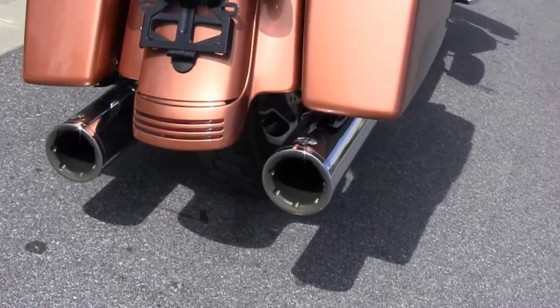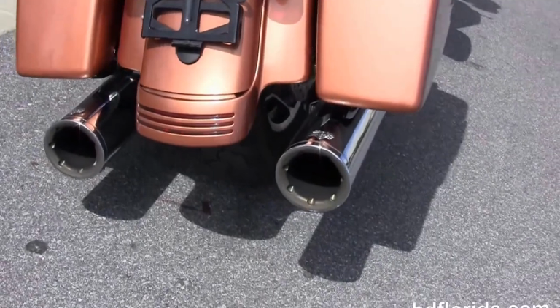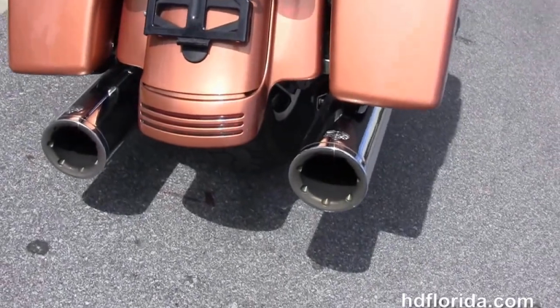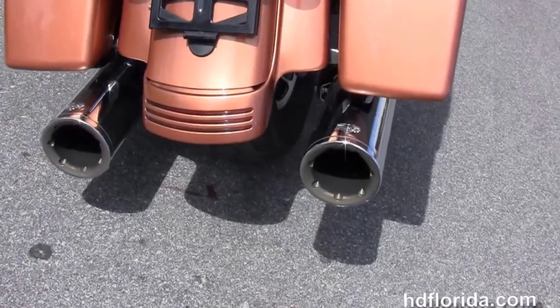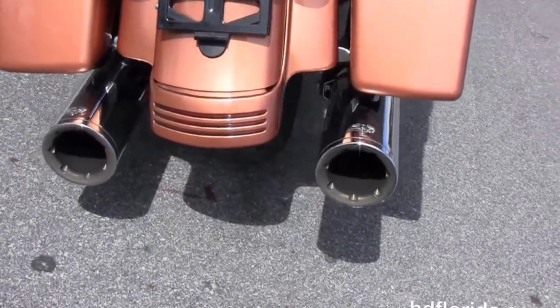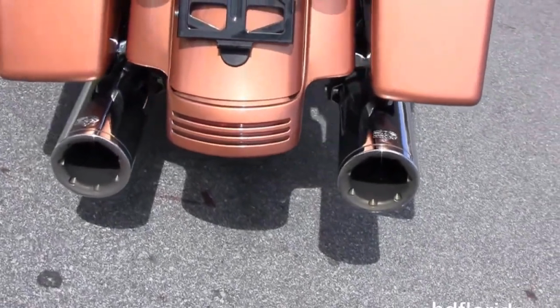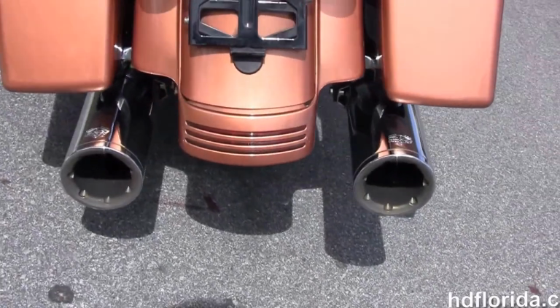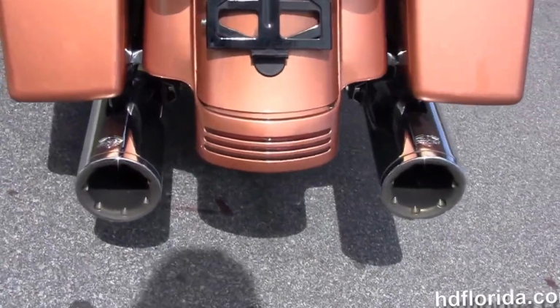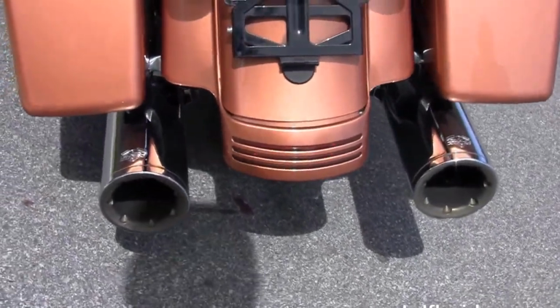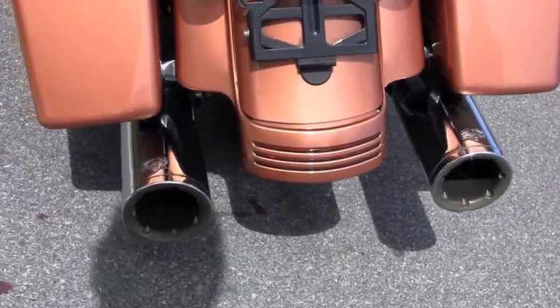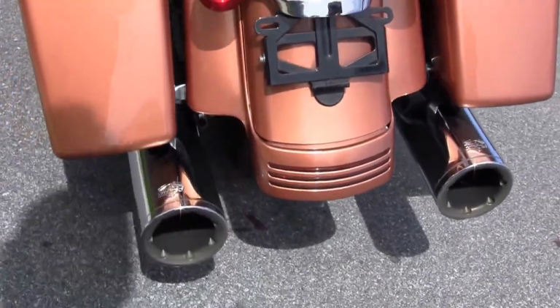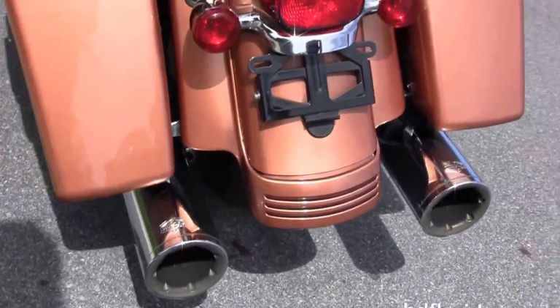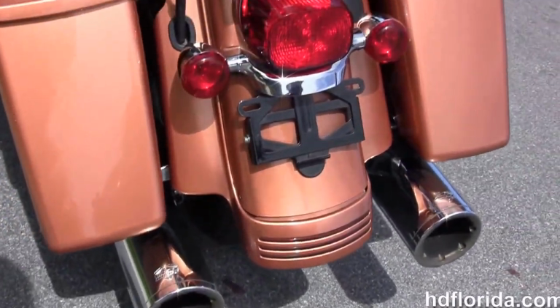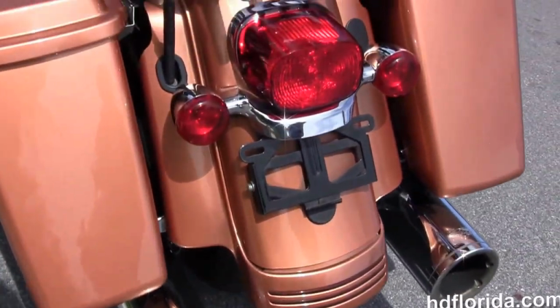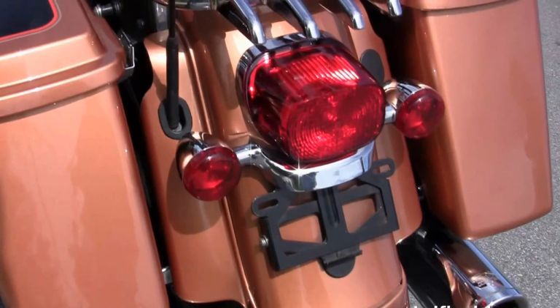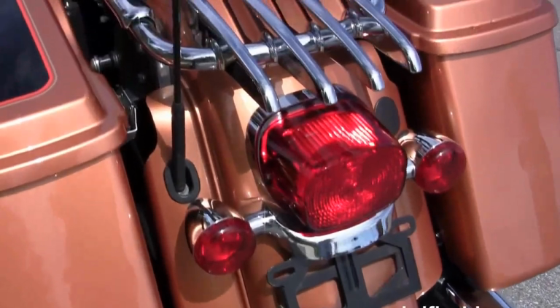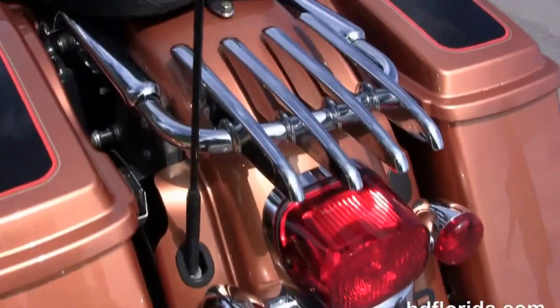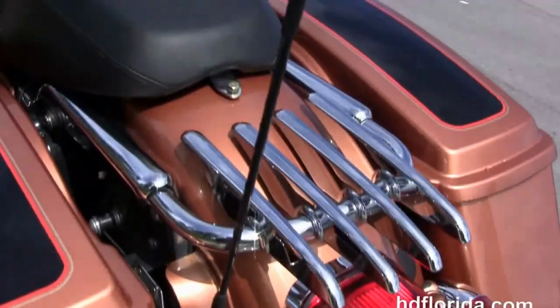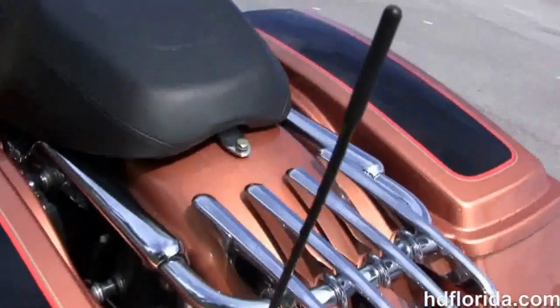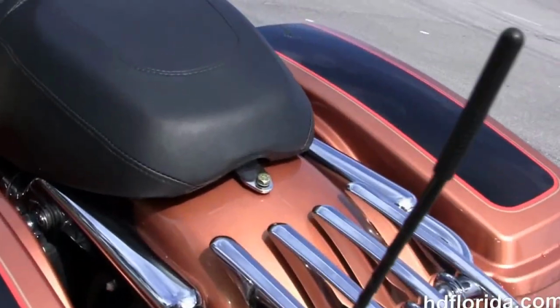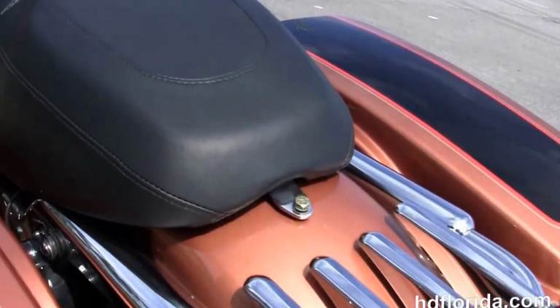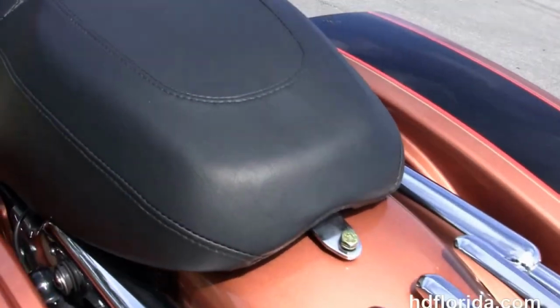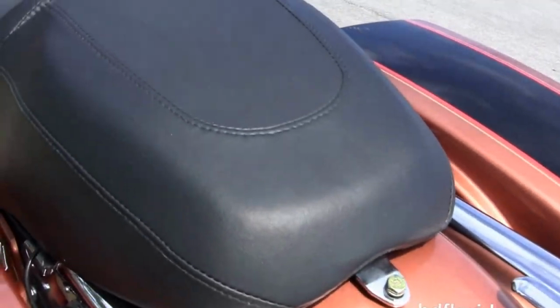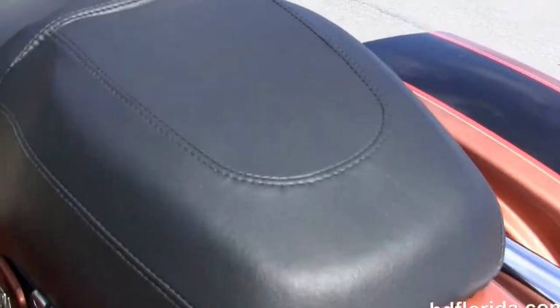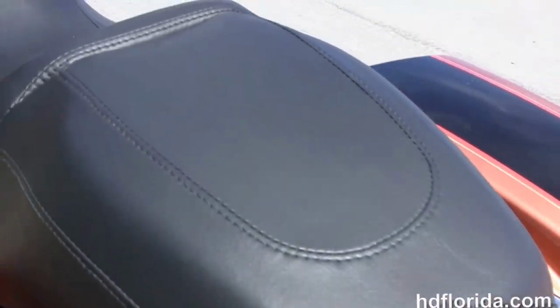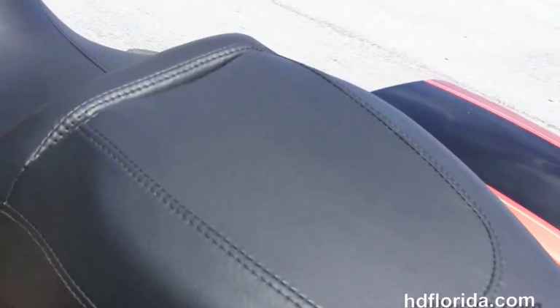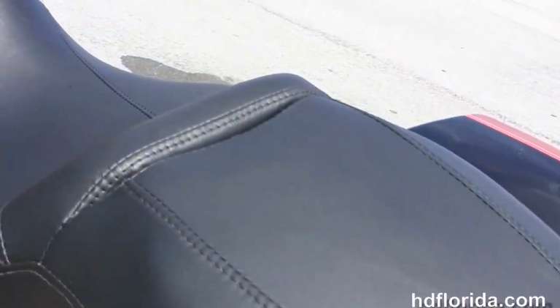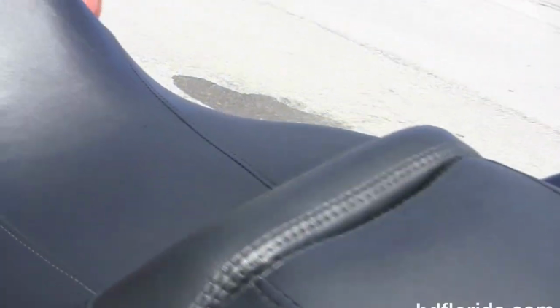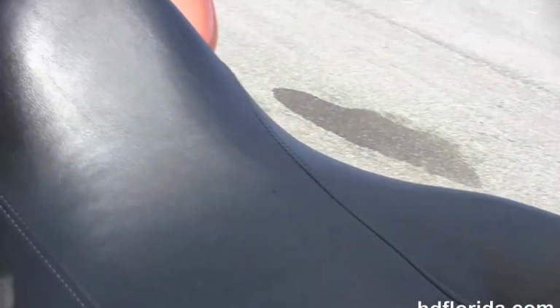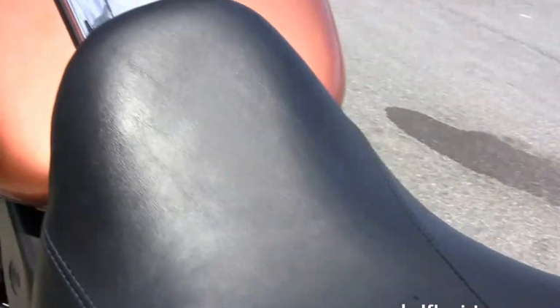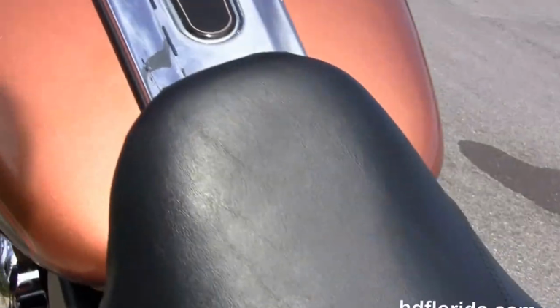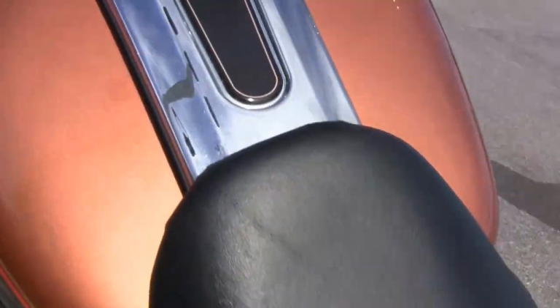It's got the hard locking saddlebags, the additional chrome luggage rack, the upgraded shorty antenna, custom filled inner rear fender, the sculpted one-piece two-up seat, and a six-gallon fuel tank.